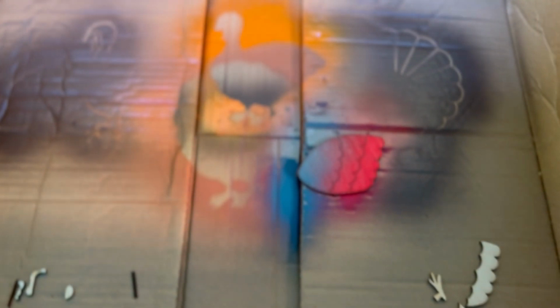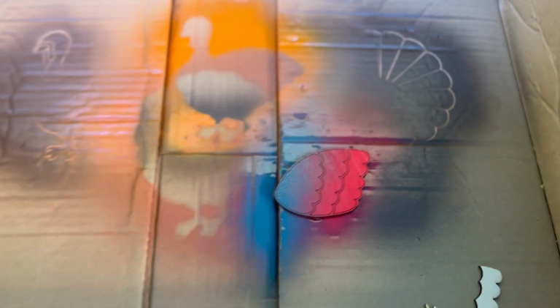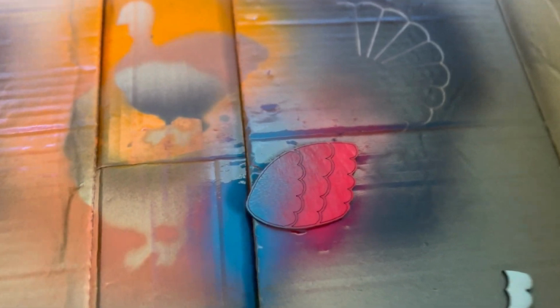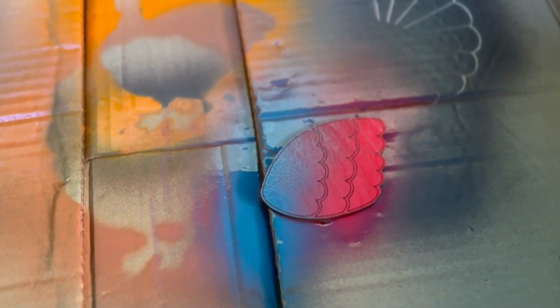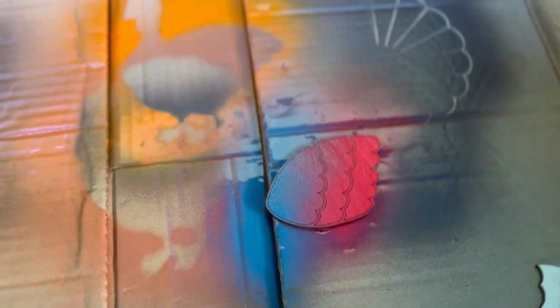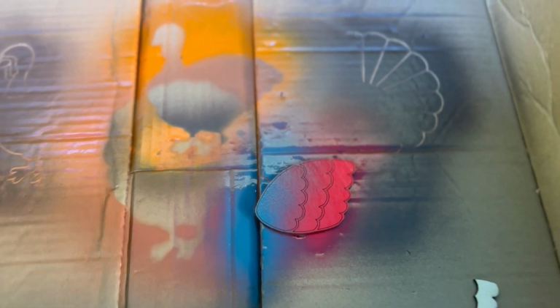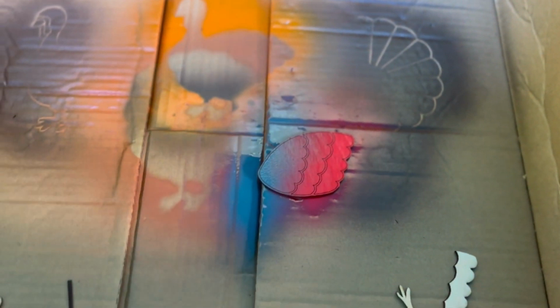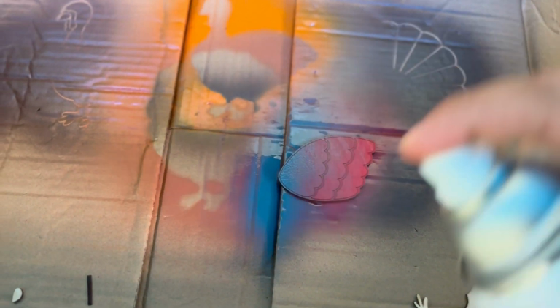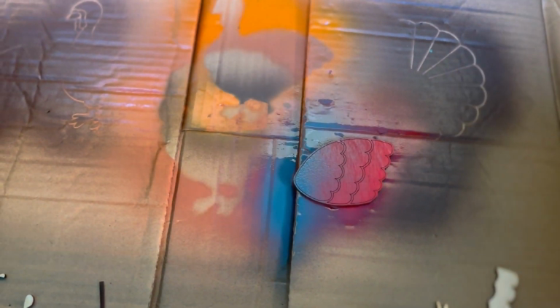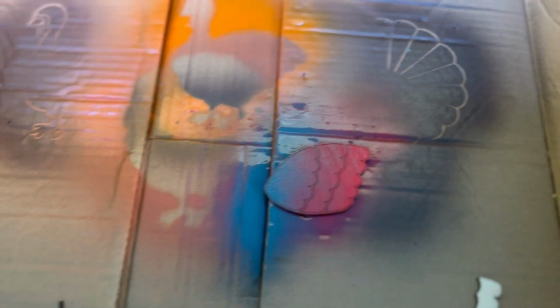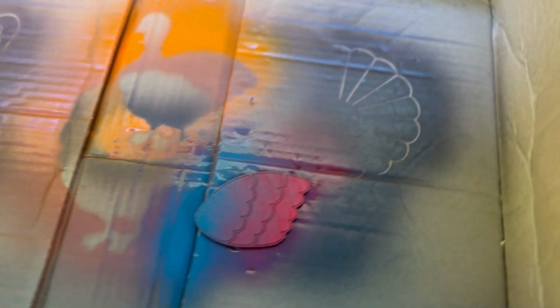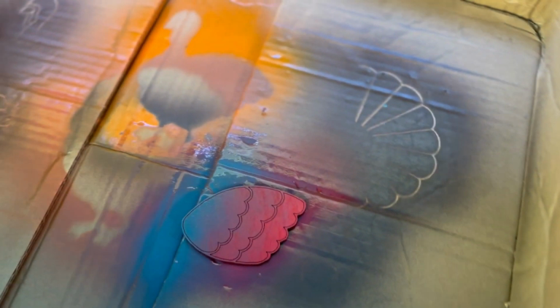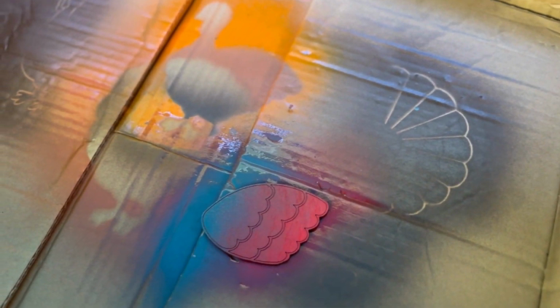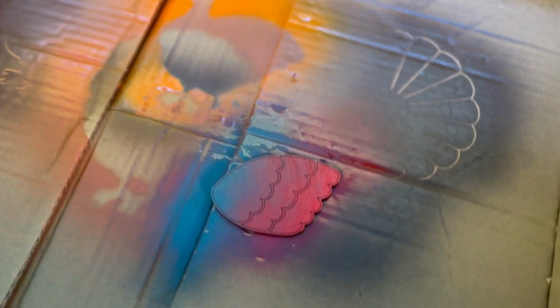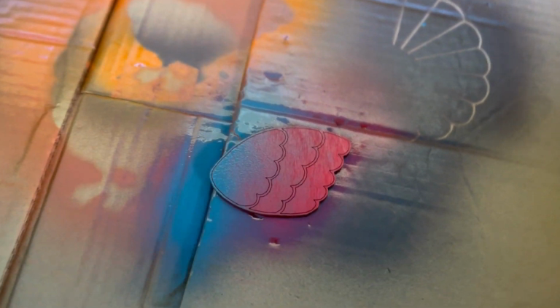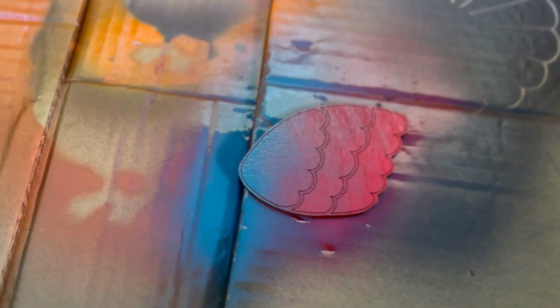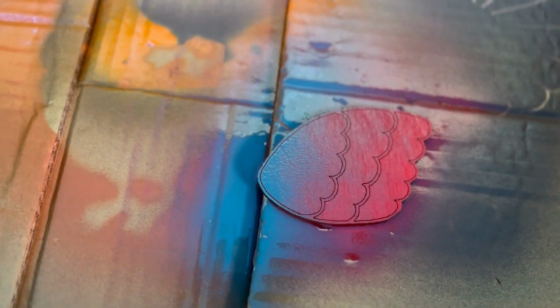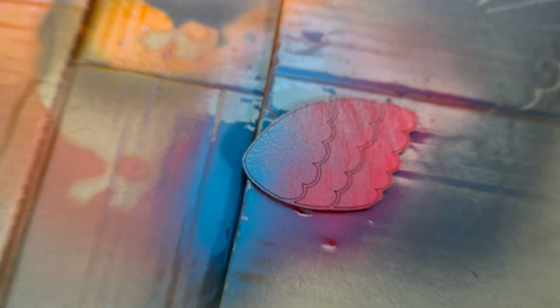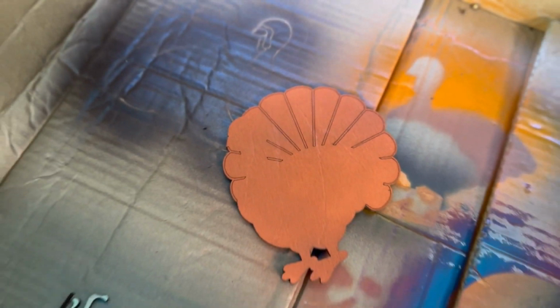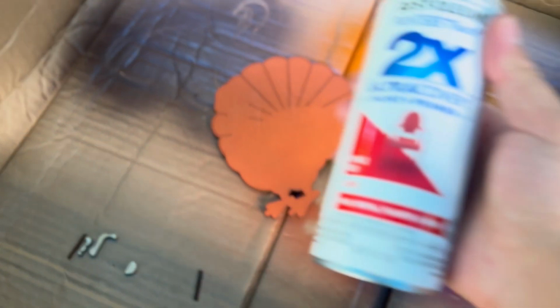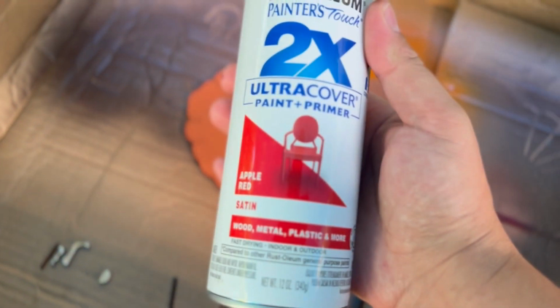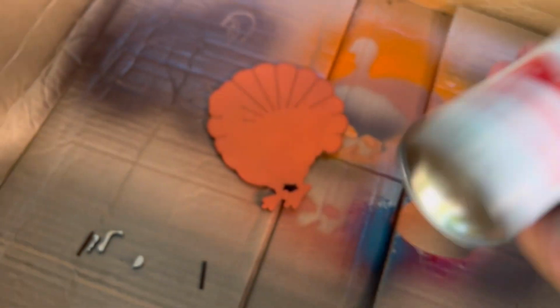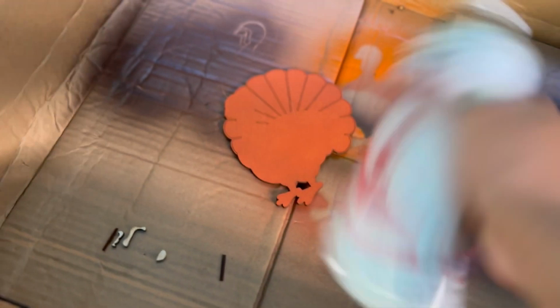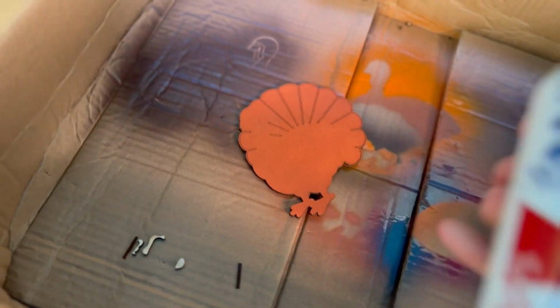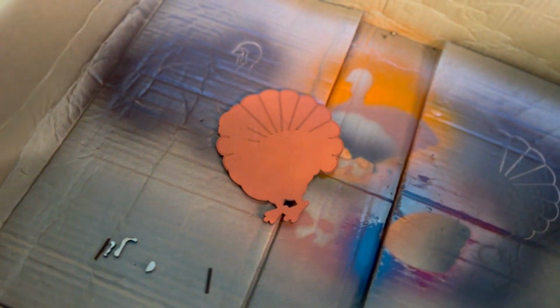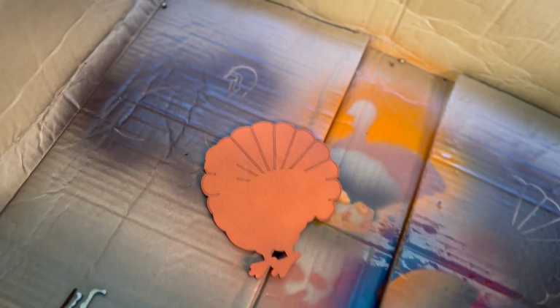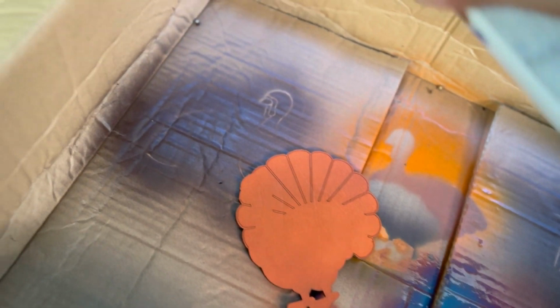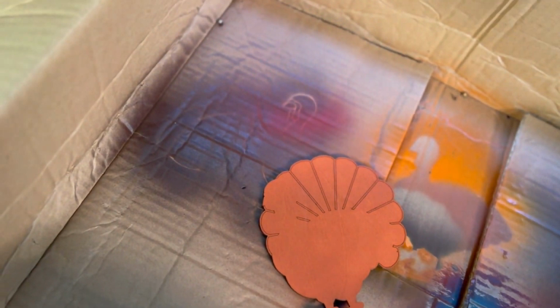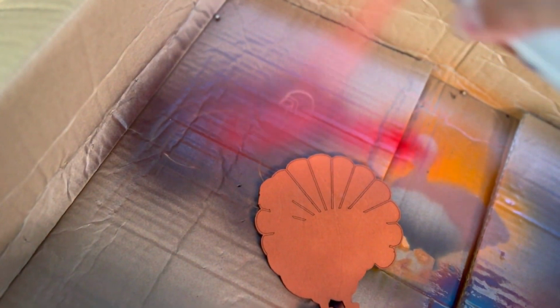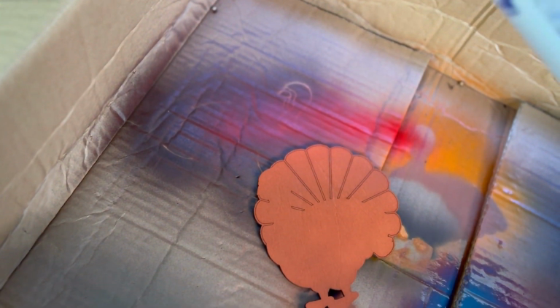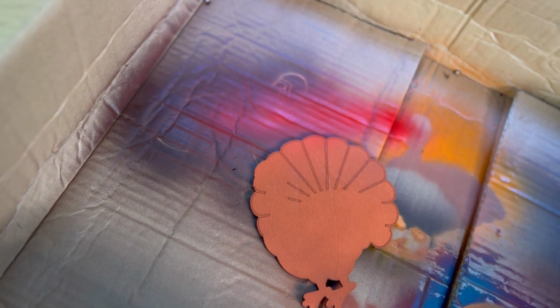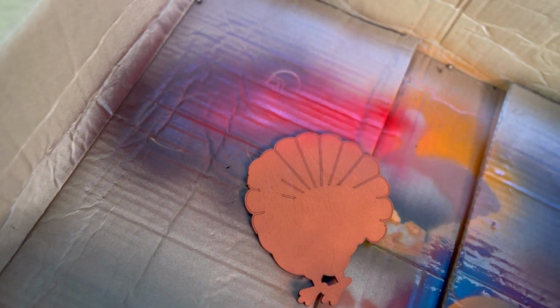Feel free to mix up any colors that you want or use whatever palette you prefer. This is just the colors that I chose. I don't necessarily have the best eye for colors, so just experiment and get wild. This is your project — make it your own.